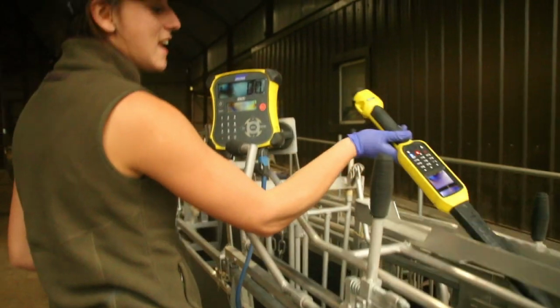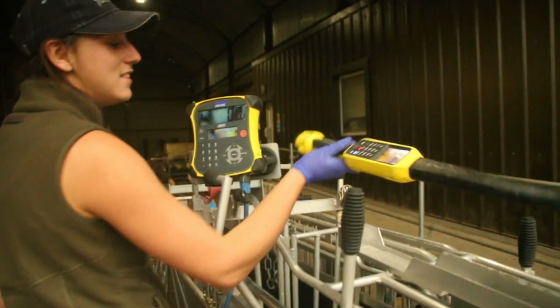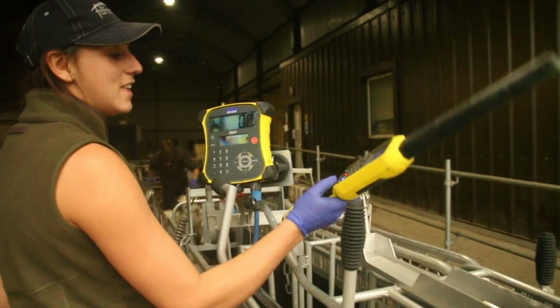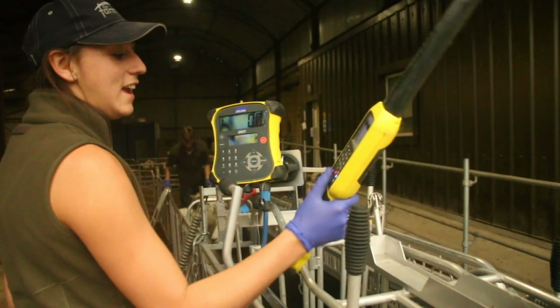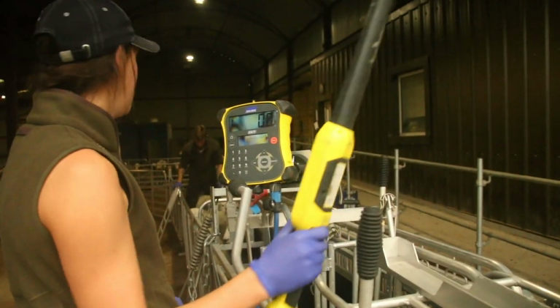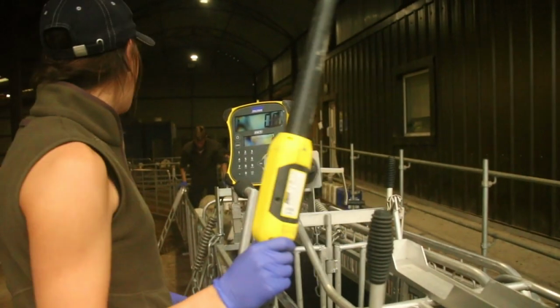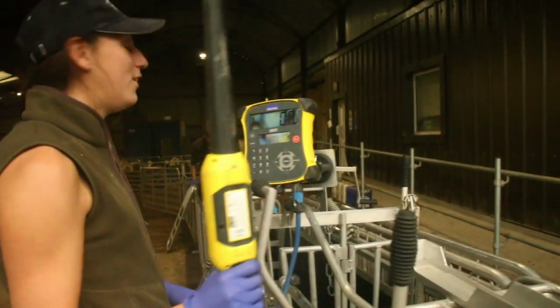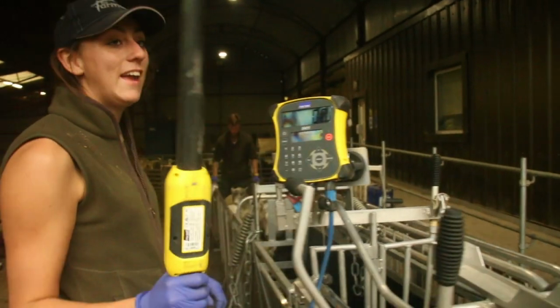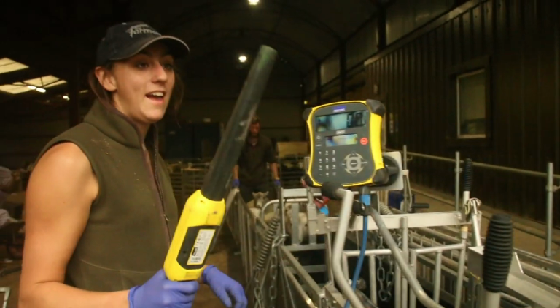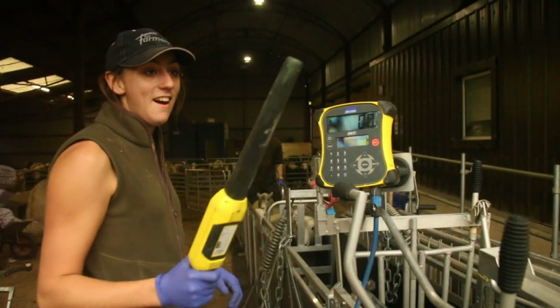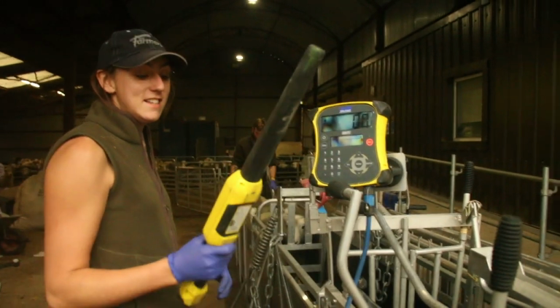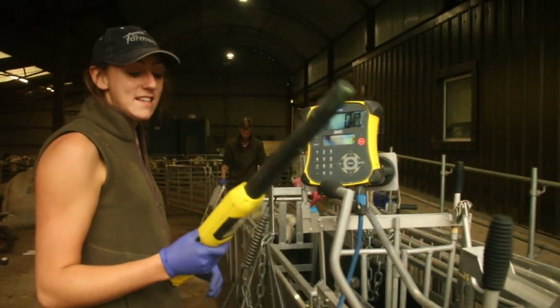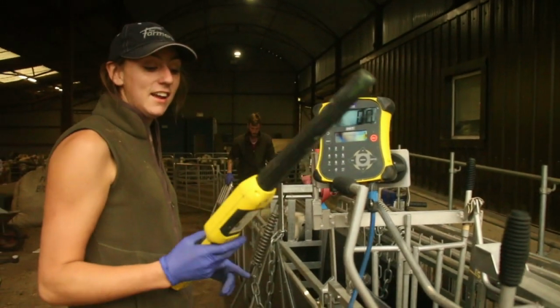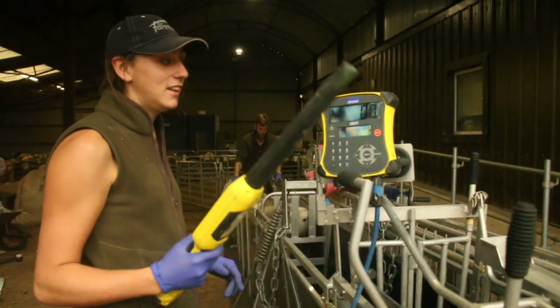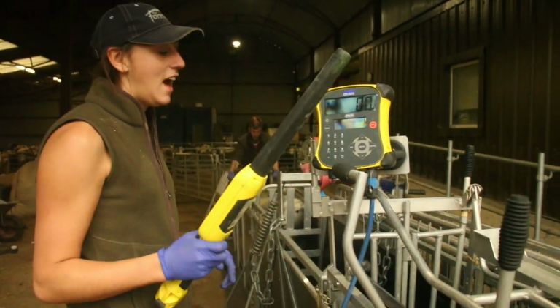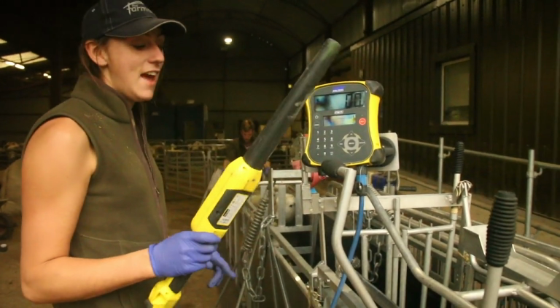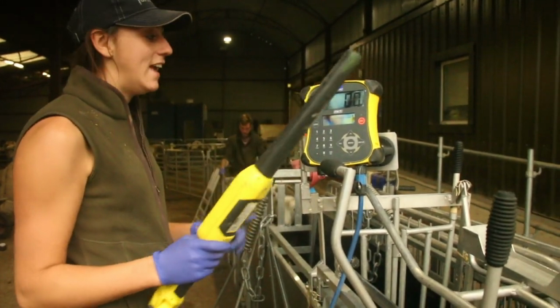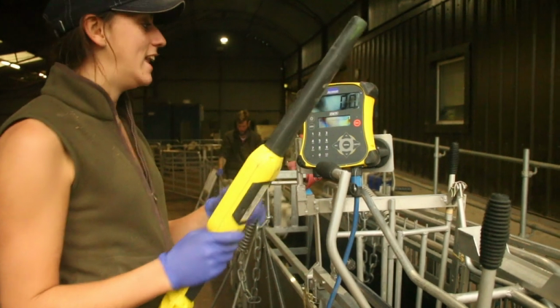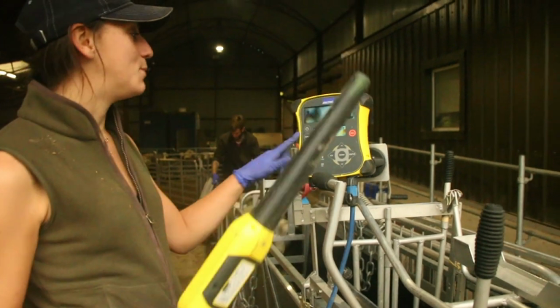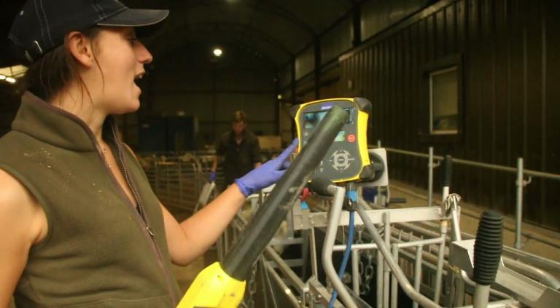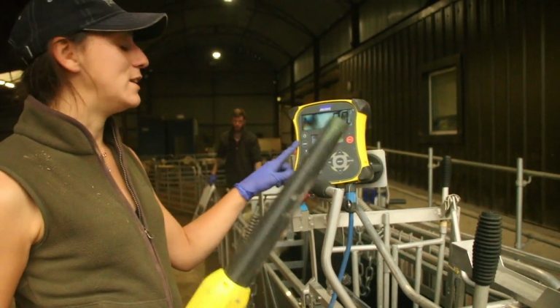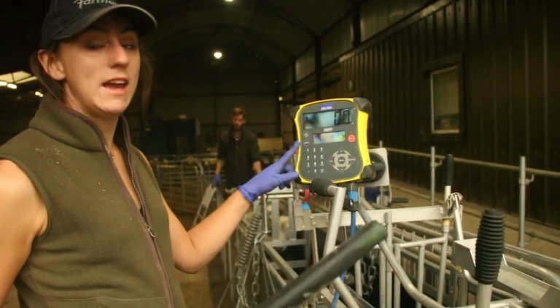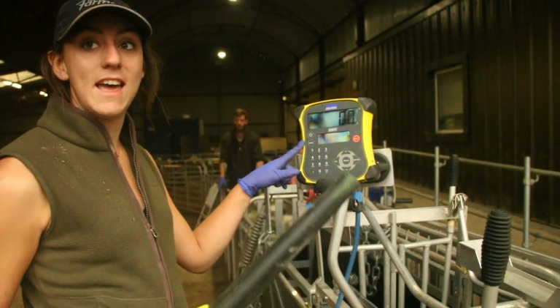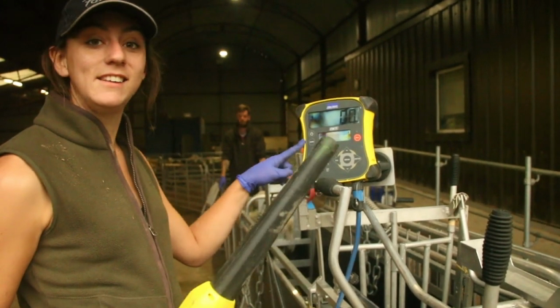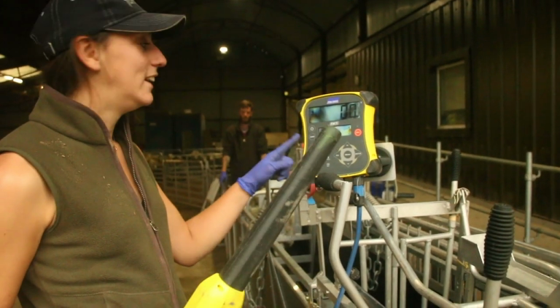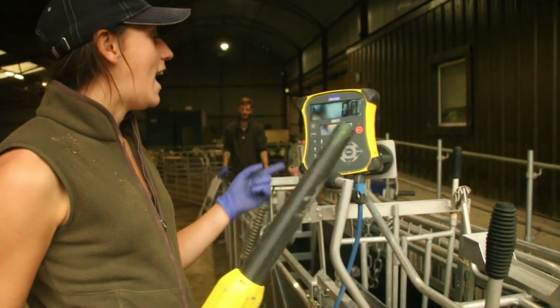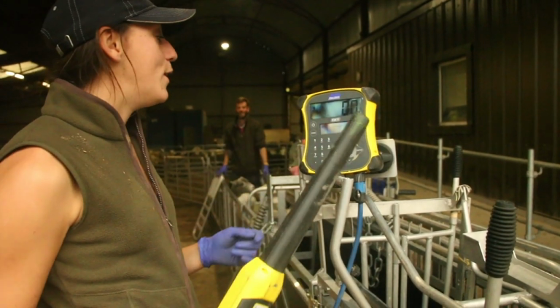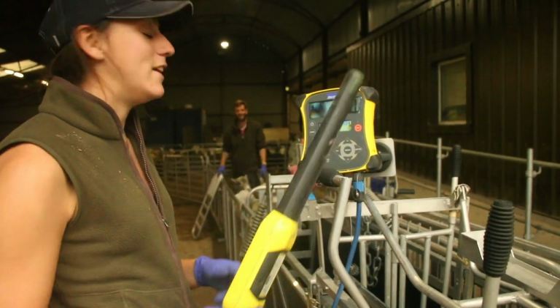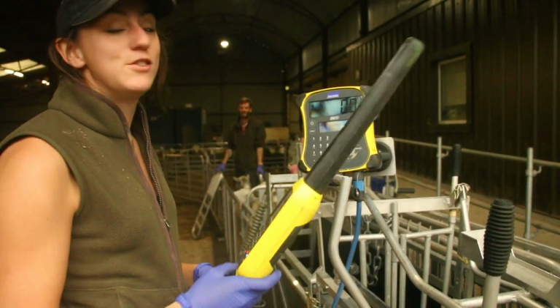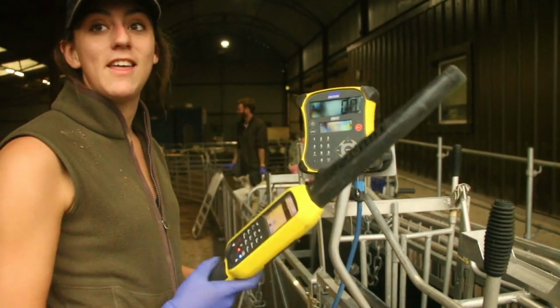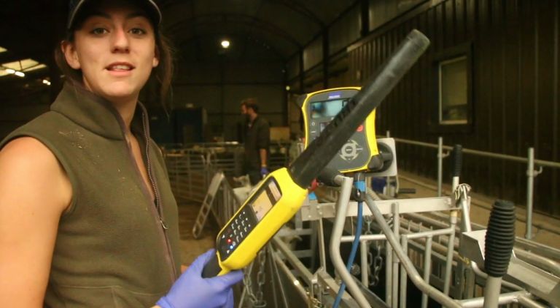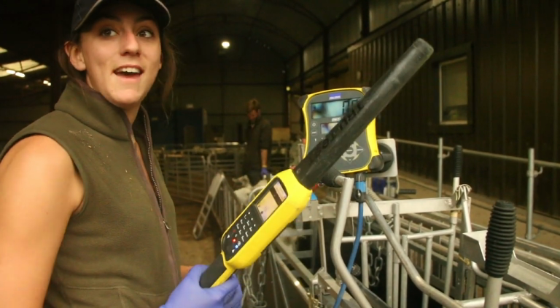It scans the yellow EID tag, and then it's linked with the scales which weighs it, and then you can track their weights with it.